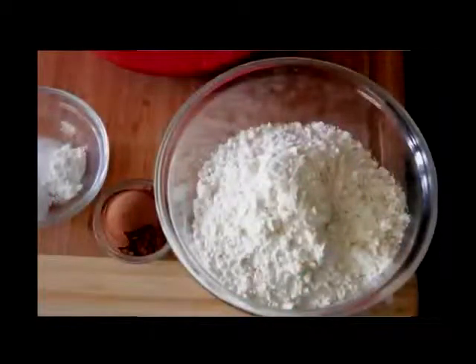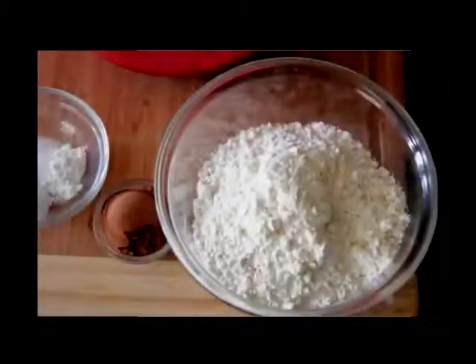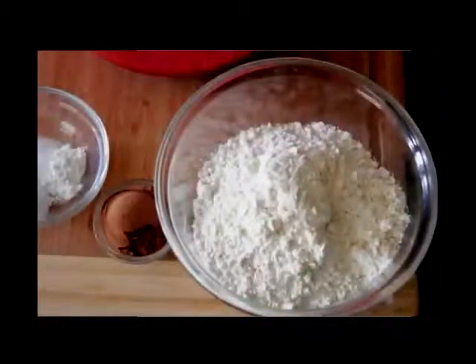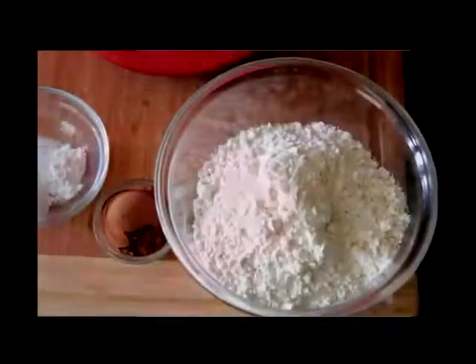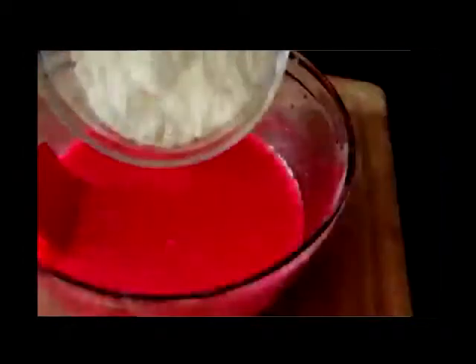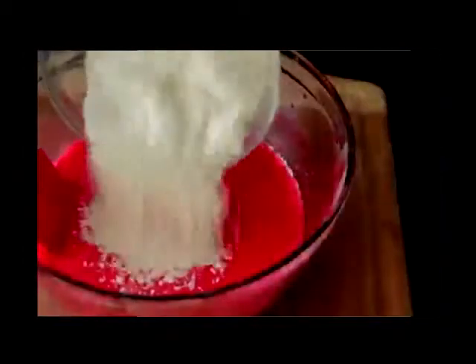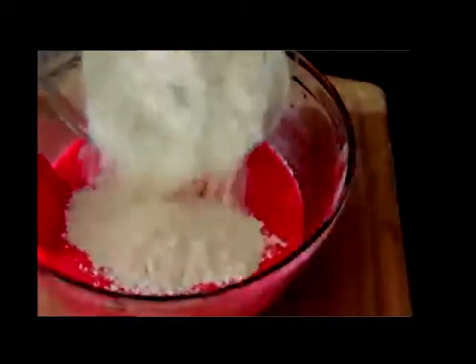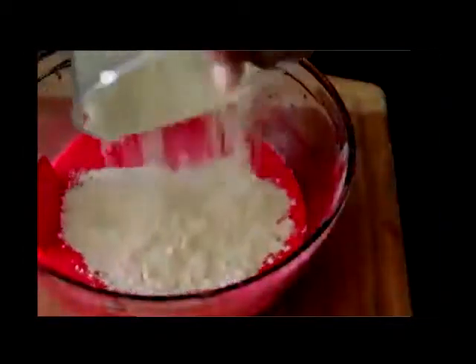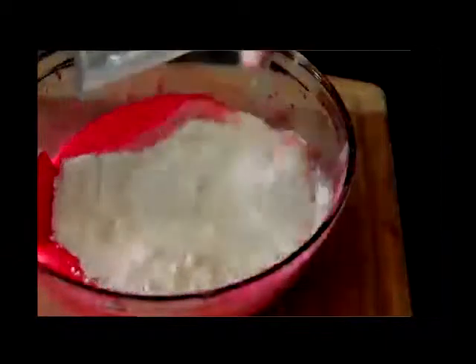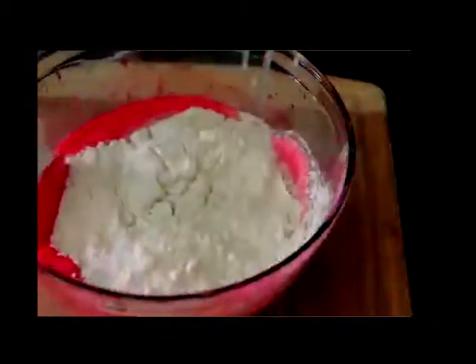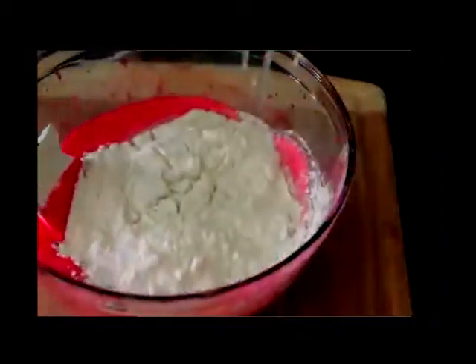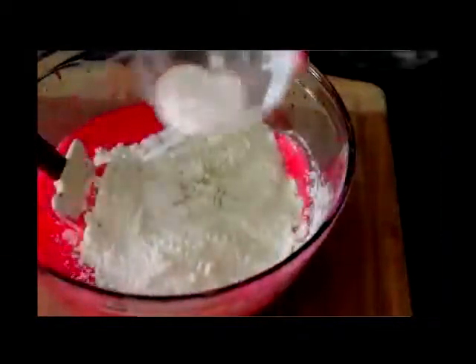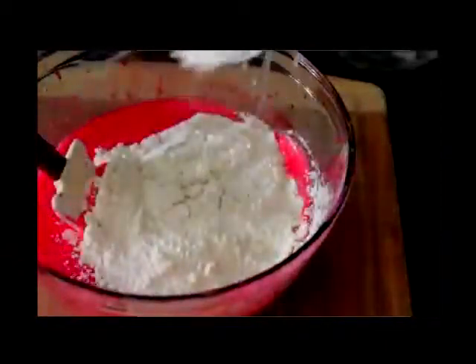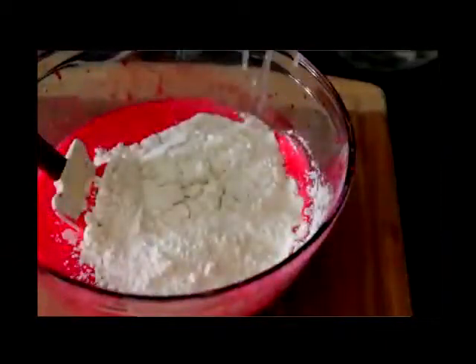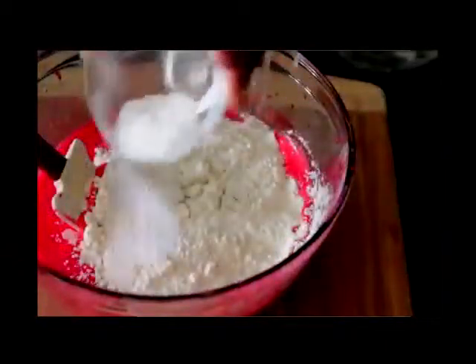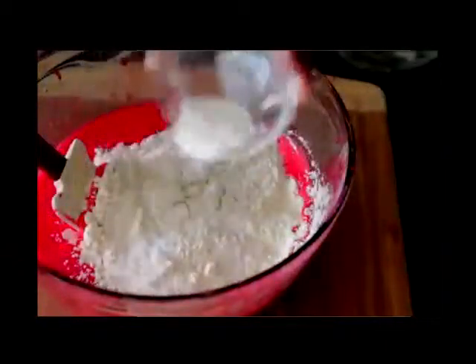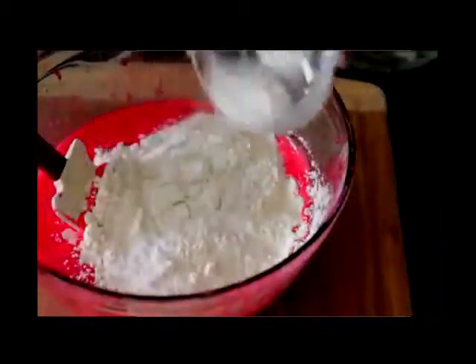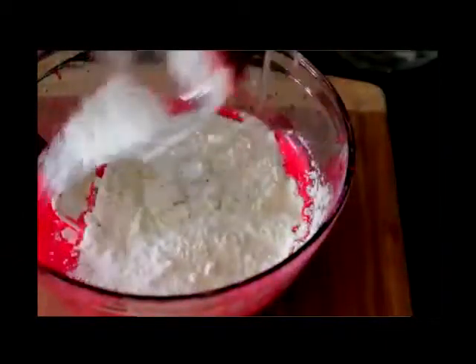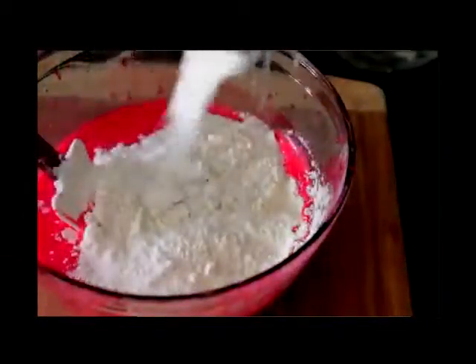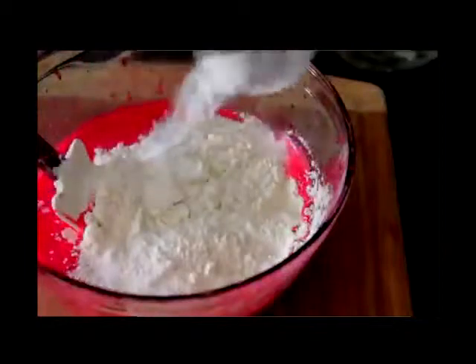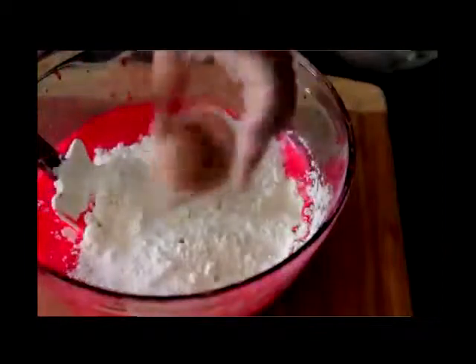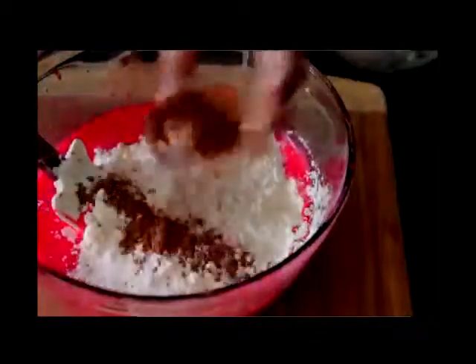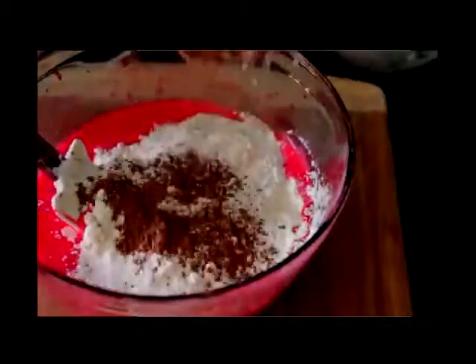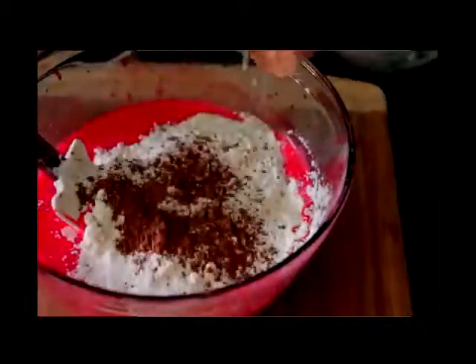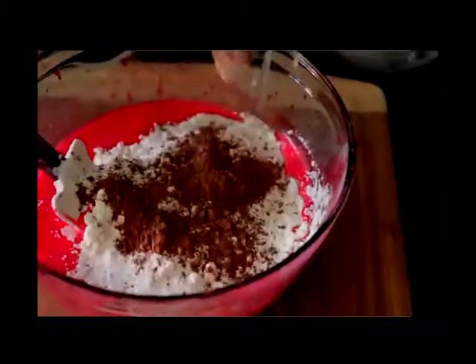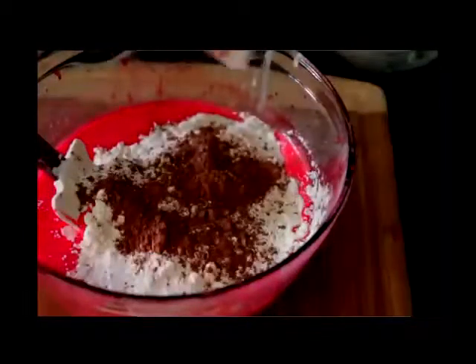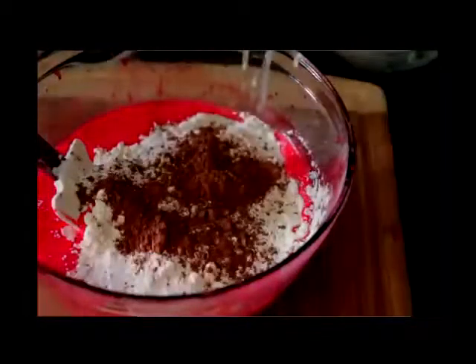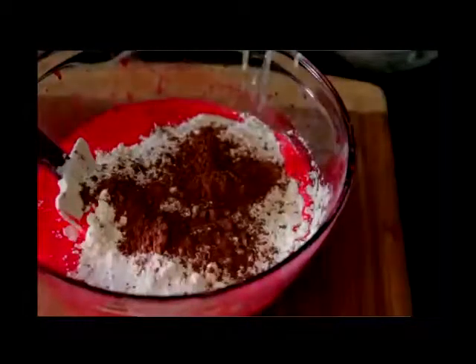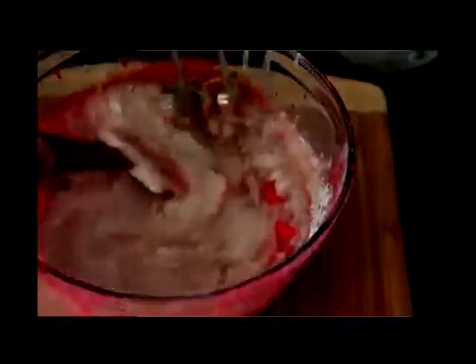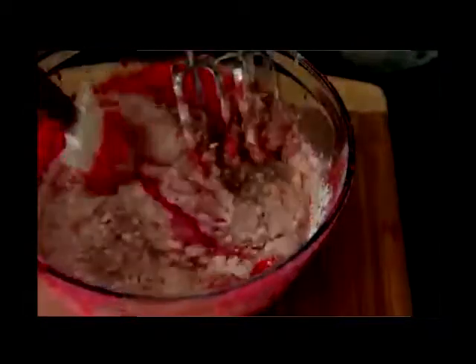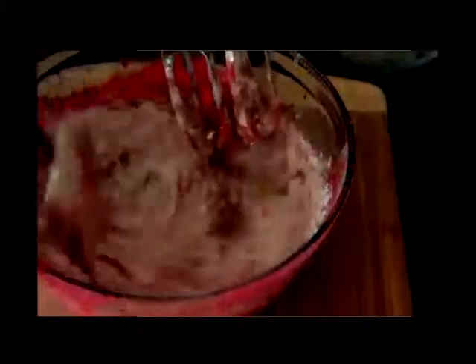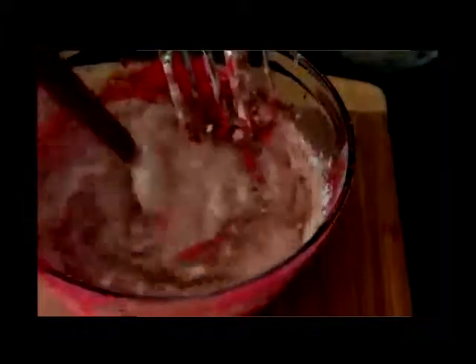Now it's time for our dry ingredients. I'm just gonna add in my all-purpose flour, toss it right into the batter. I have mixed up some salt, baking powder, and baking soda — I'm gonna sprinkle this all throughout, that'll help get it mixed in. And then my unsweetened cocoa powder goes in there.